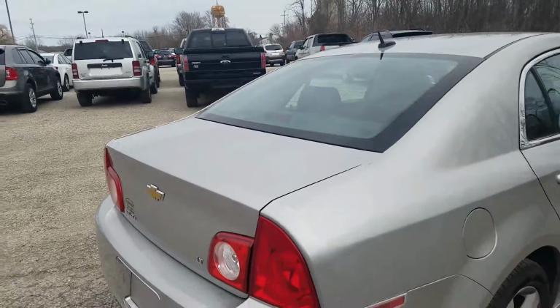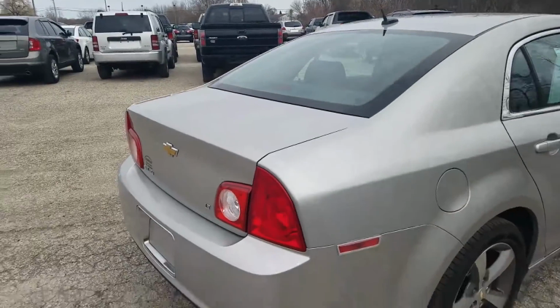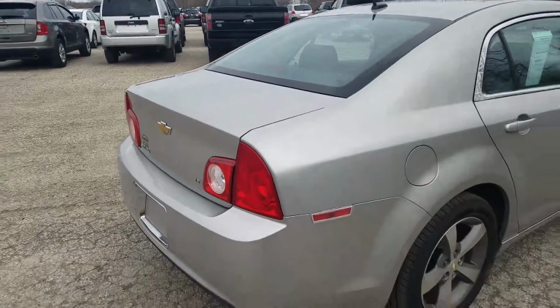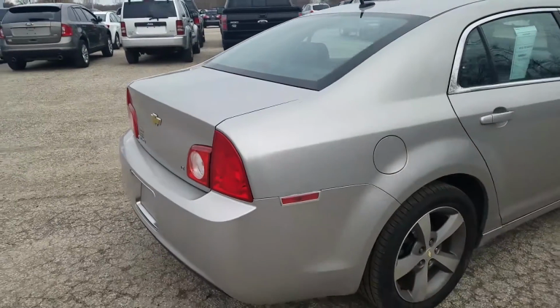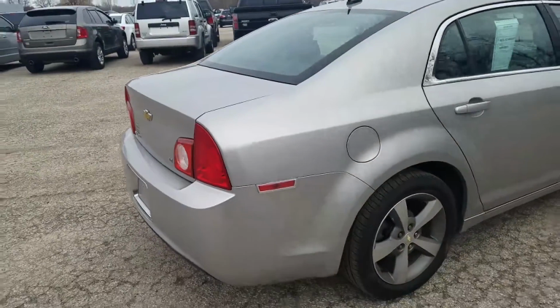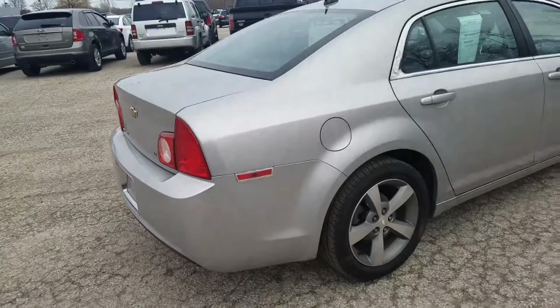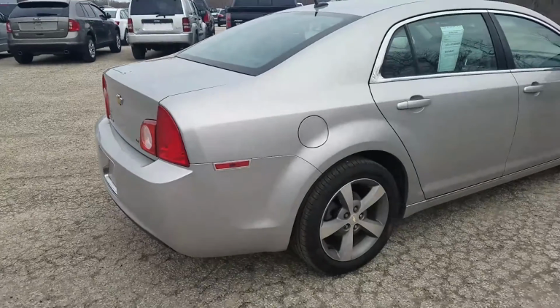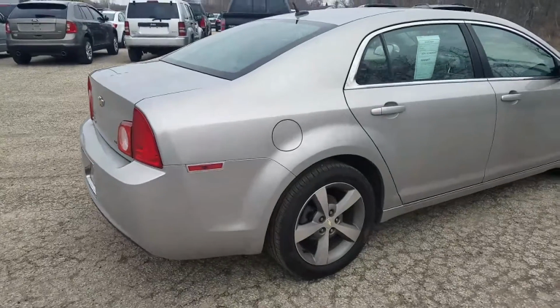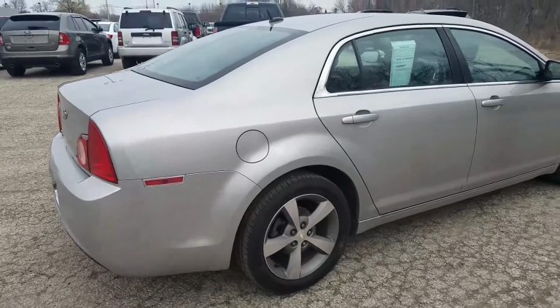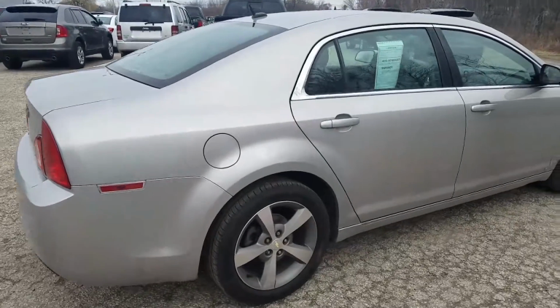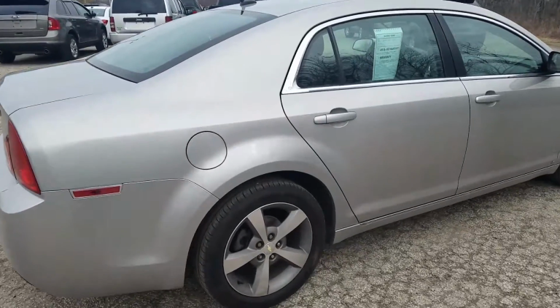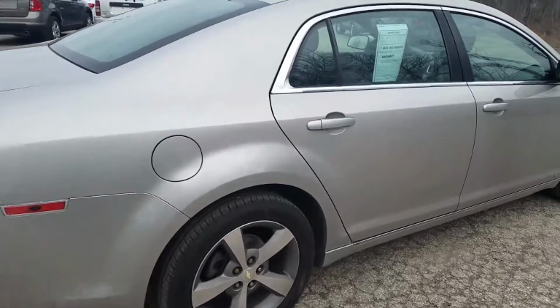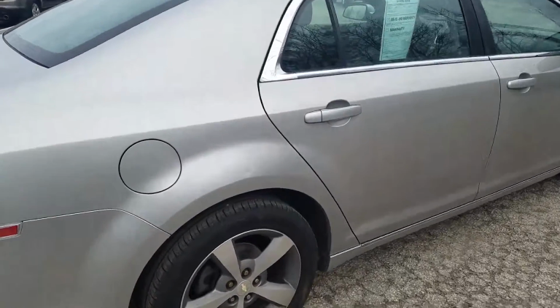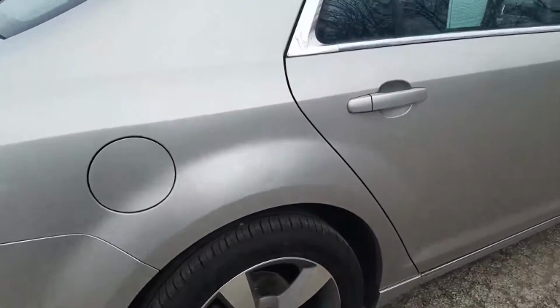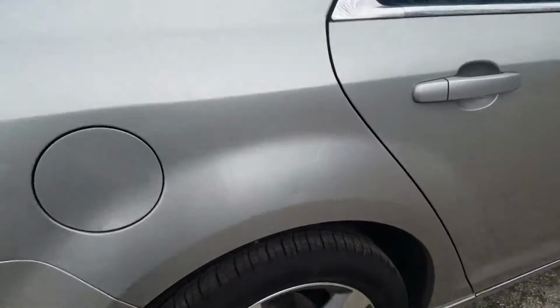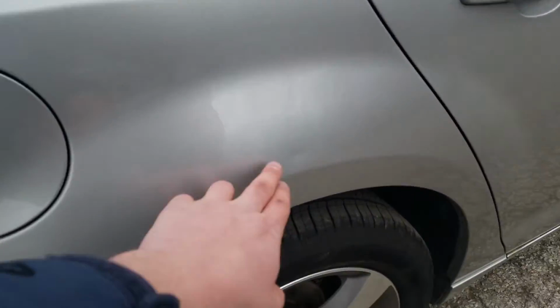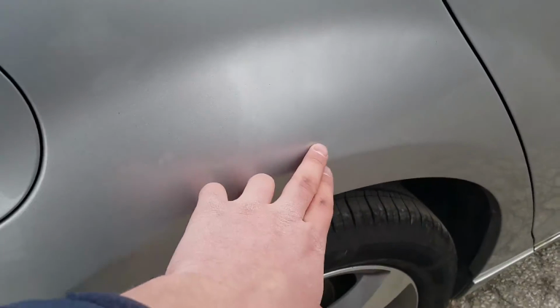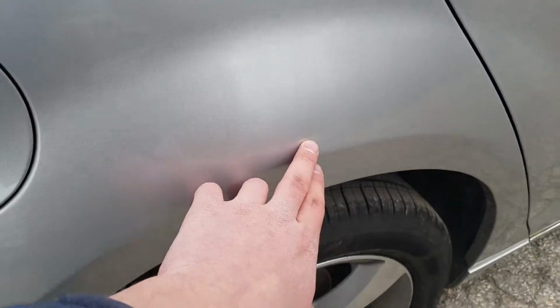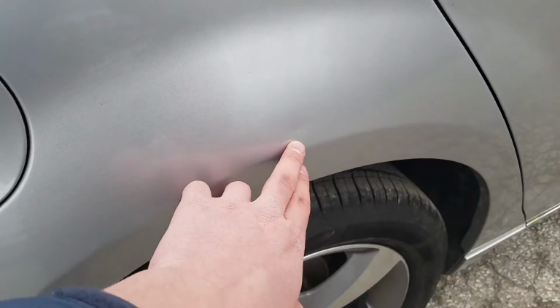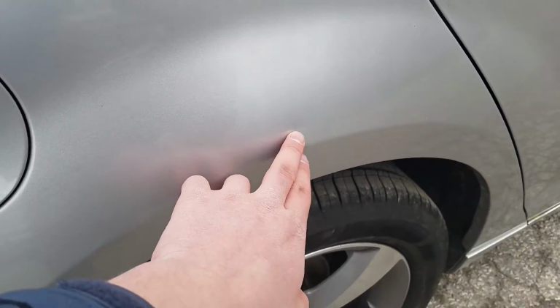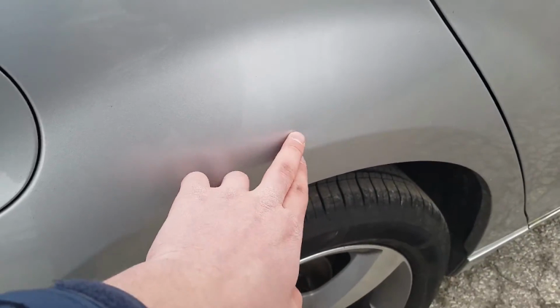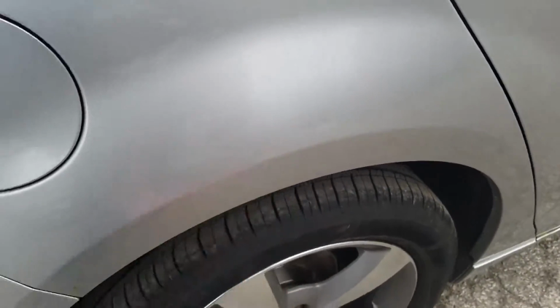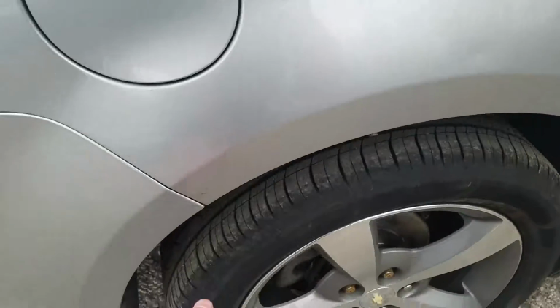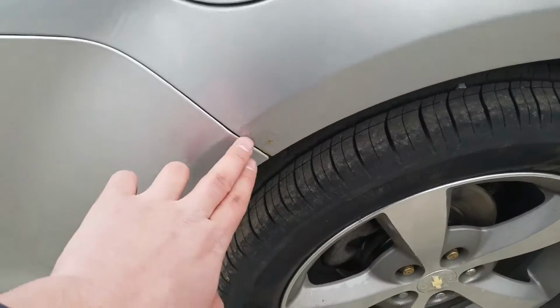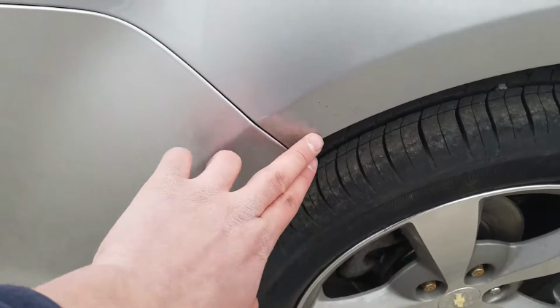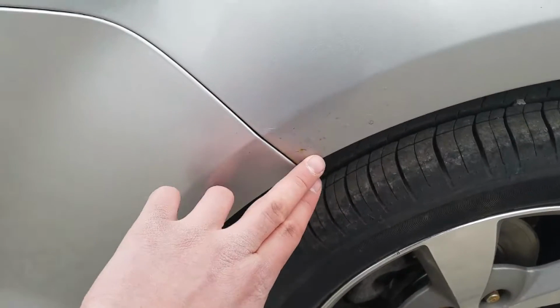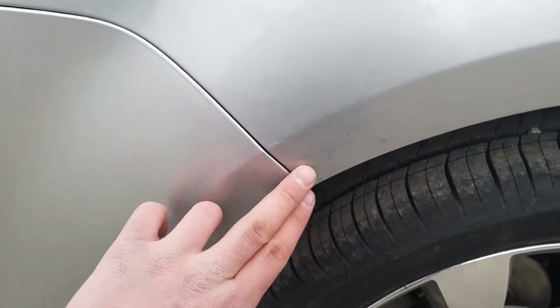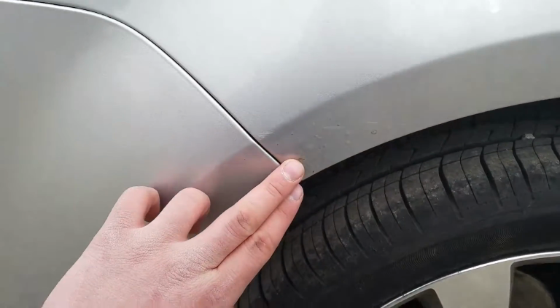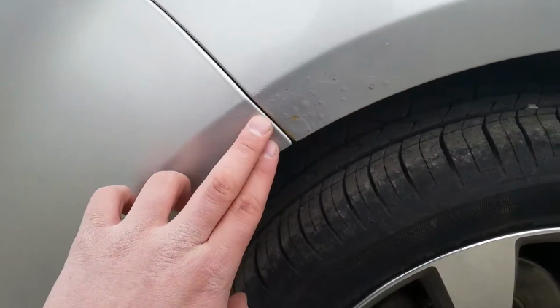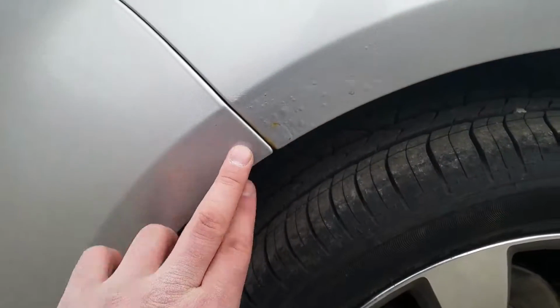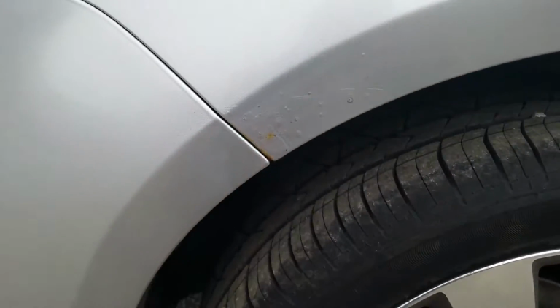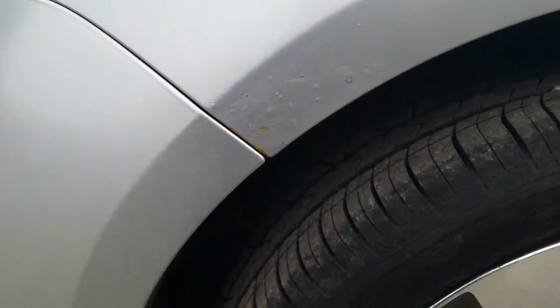Moving to the passenger side of the vehicle, it's also in good condition. There is a little bit of a door ding right there, and then you've got some oxidization starting right there.